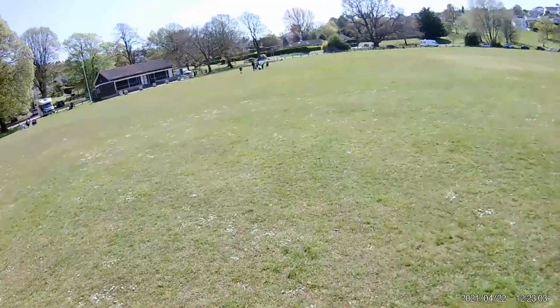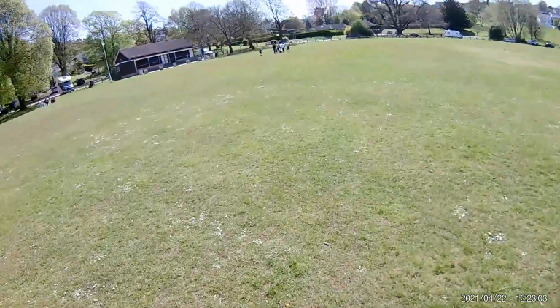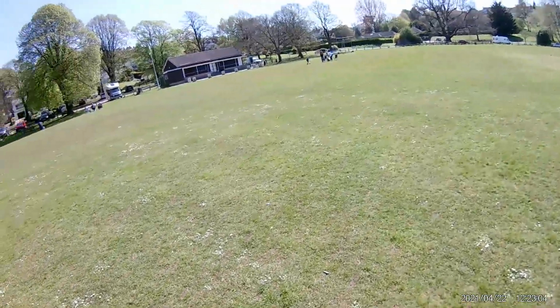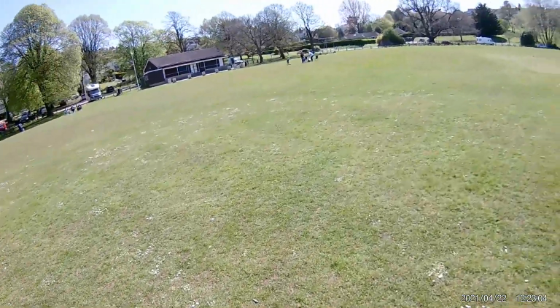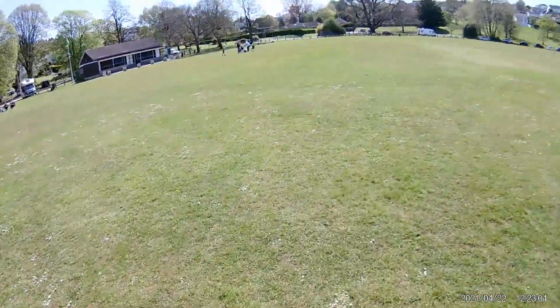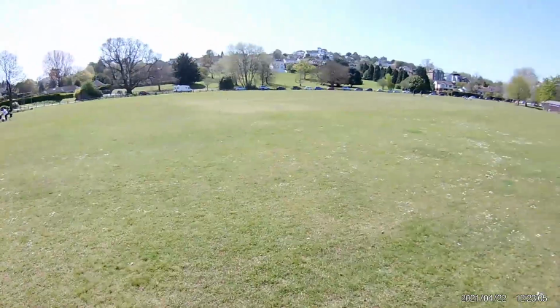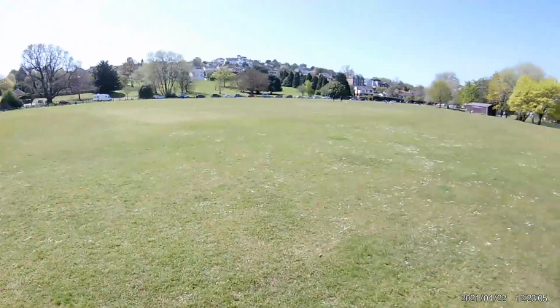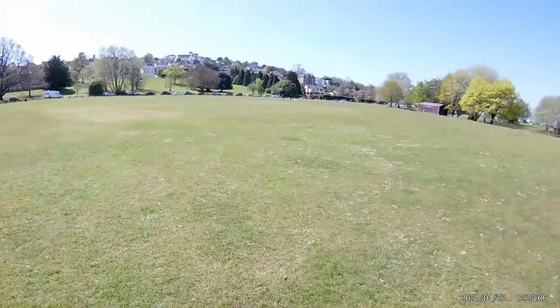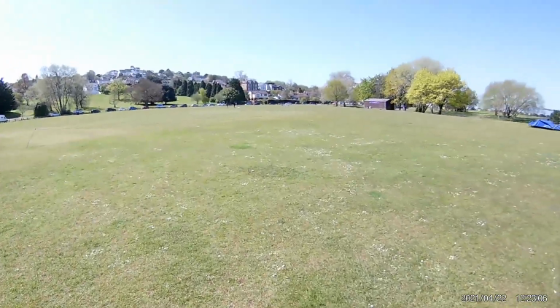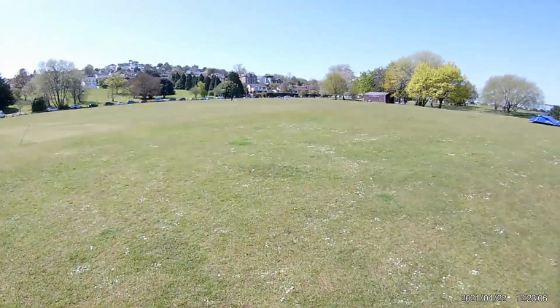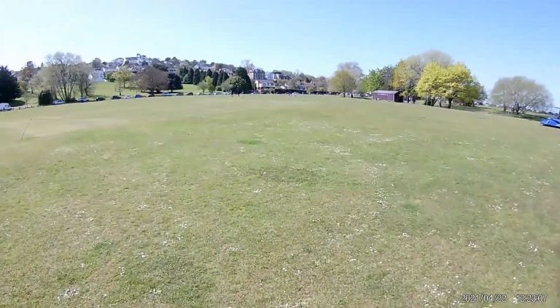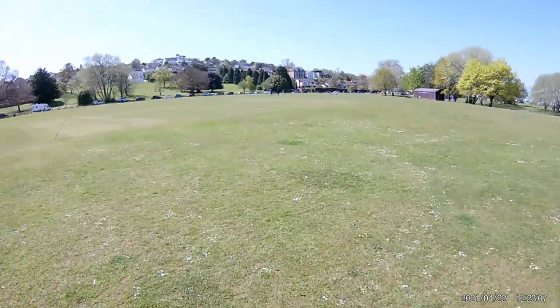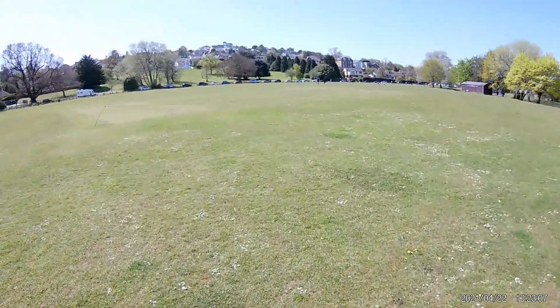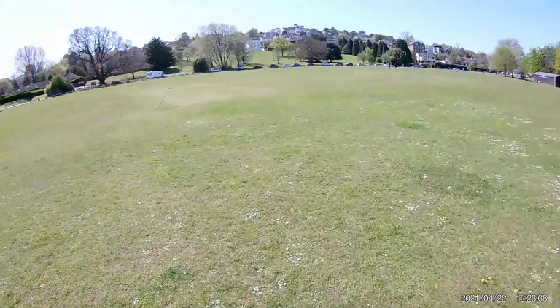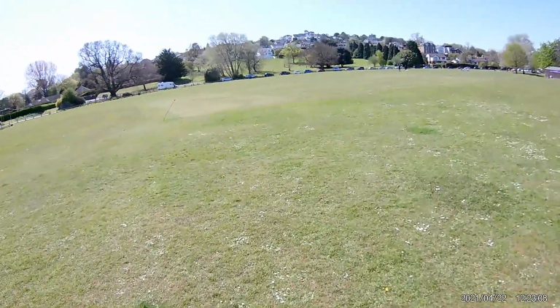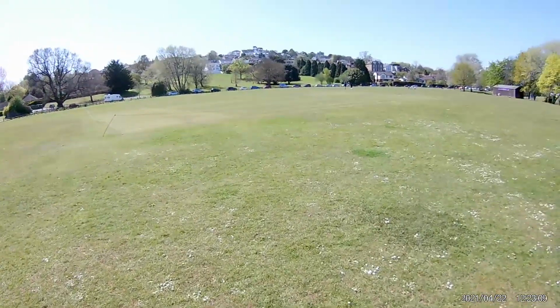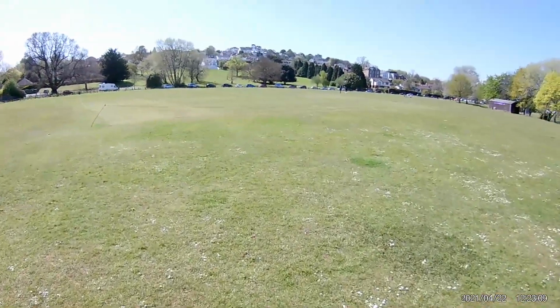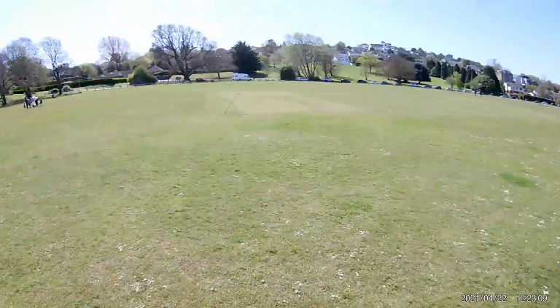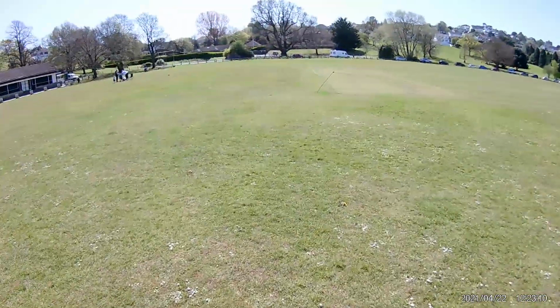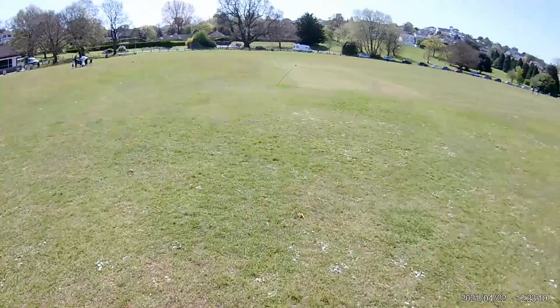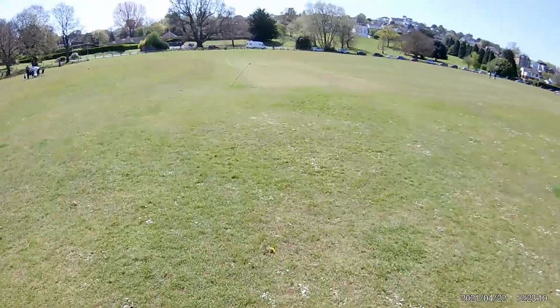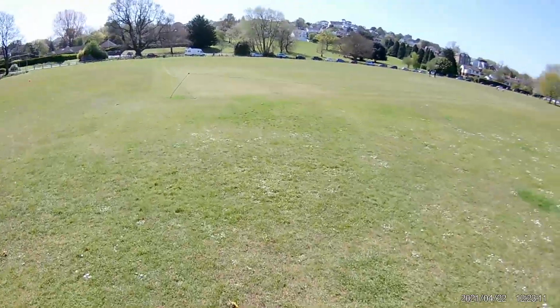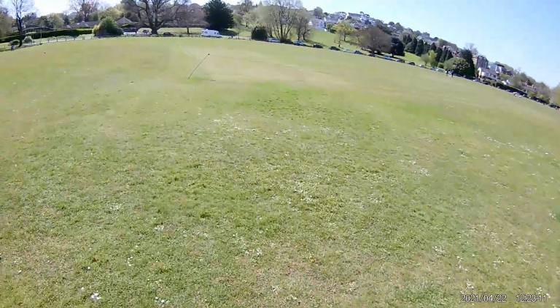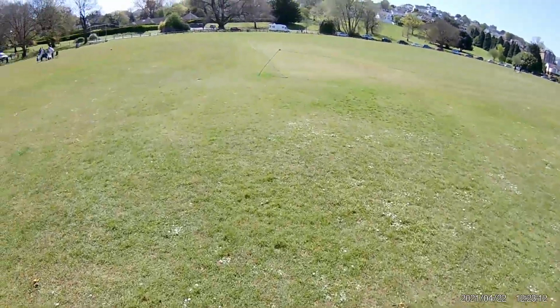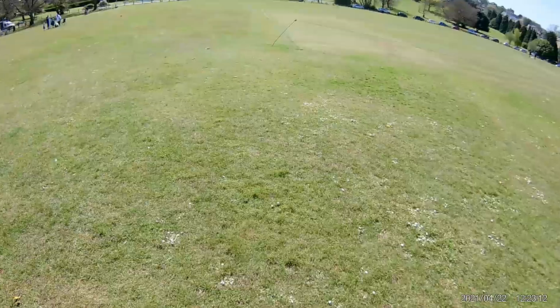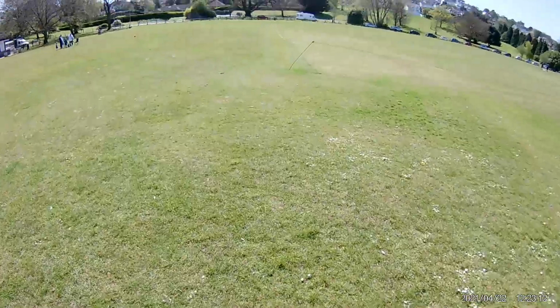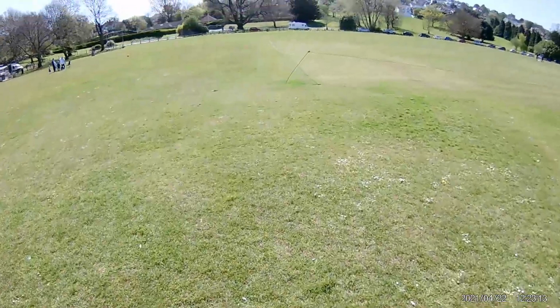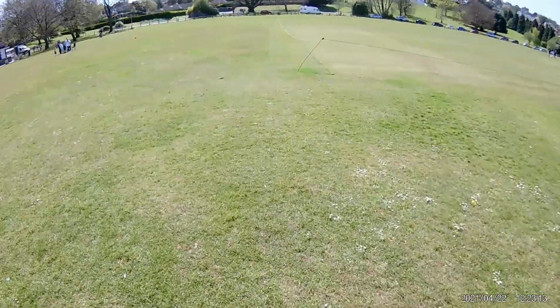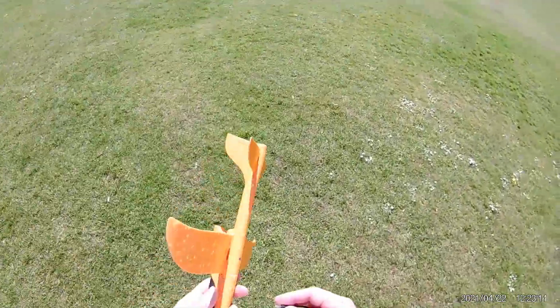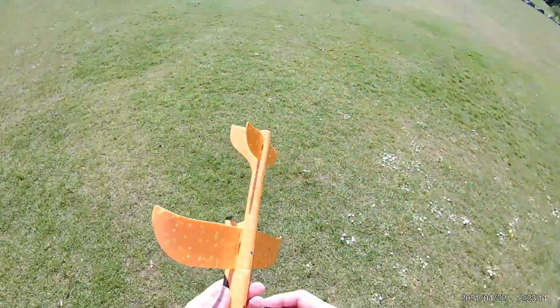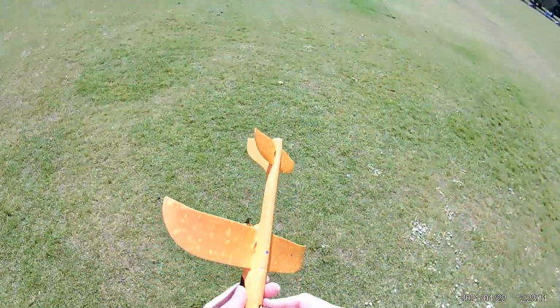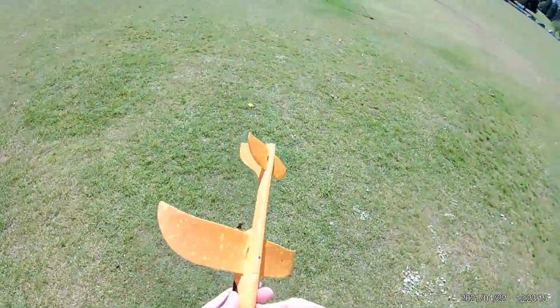Wind's coming from over there. Walk around the other side of here, when we do that we've started charging.